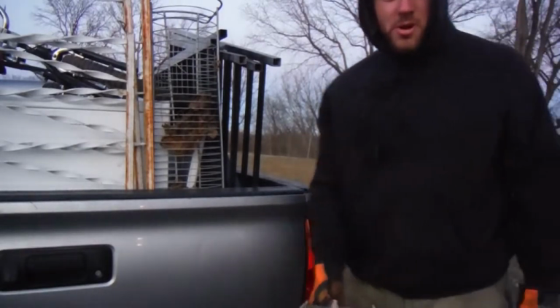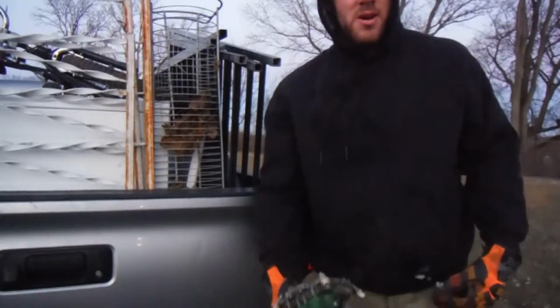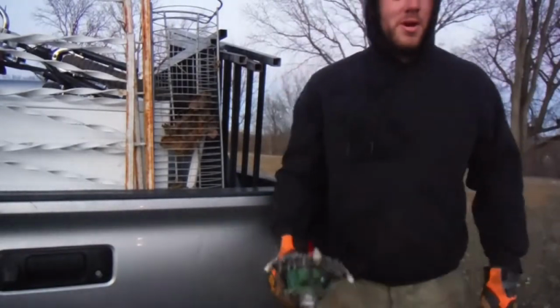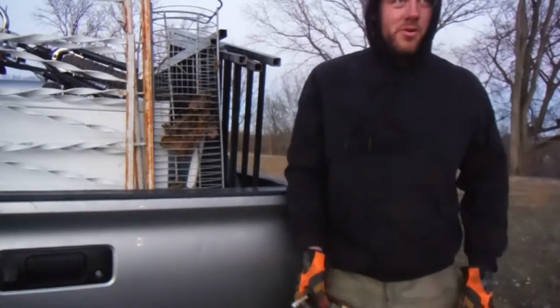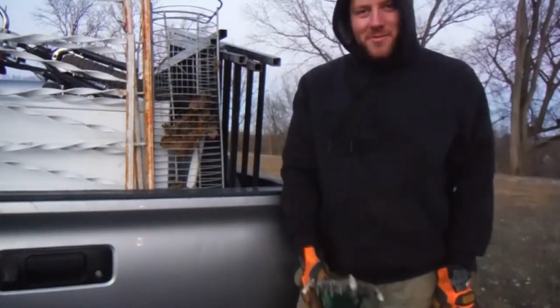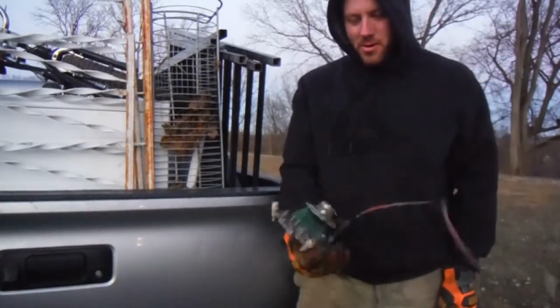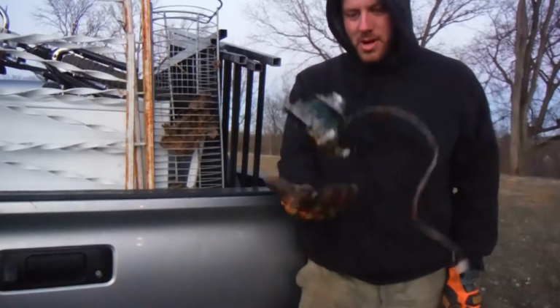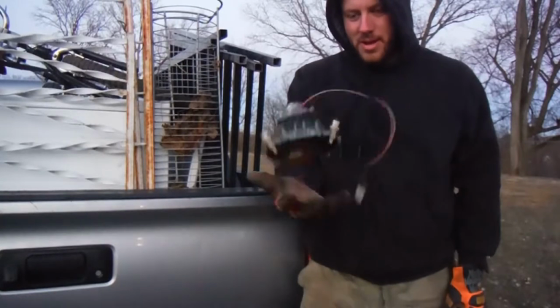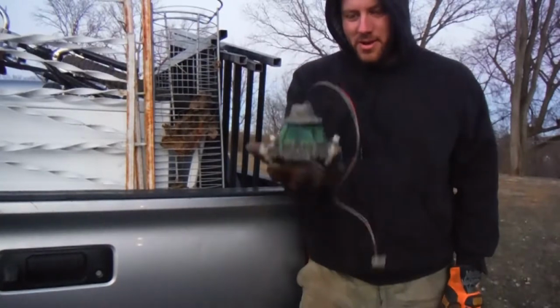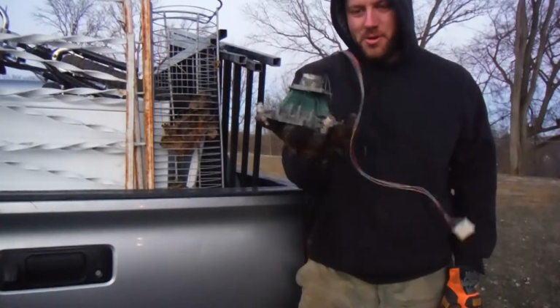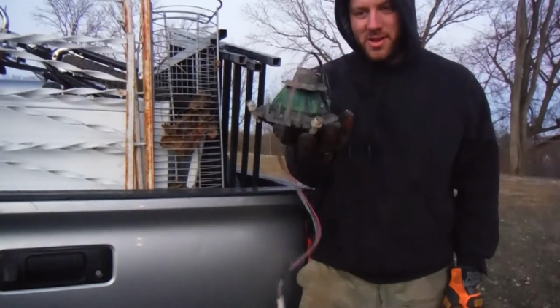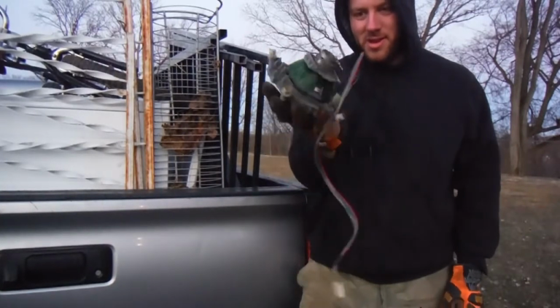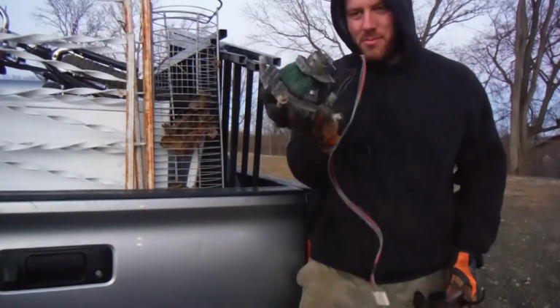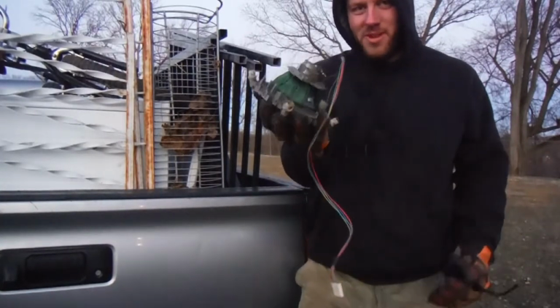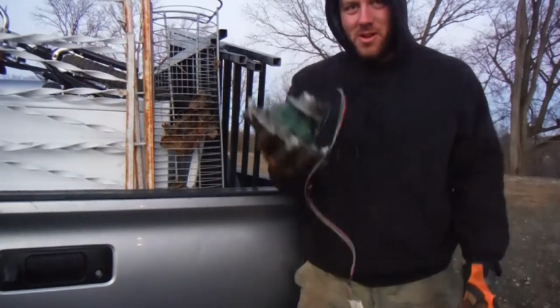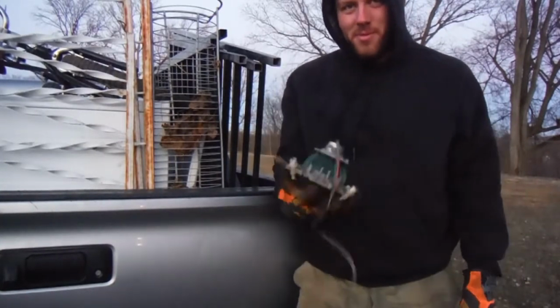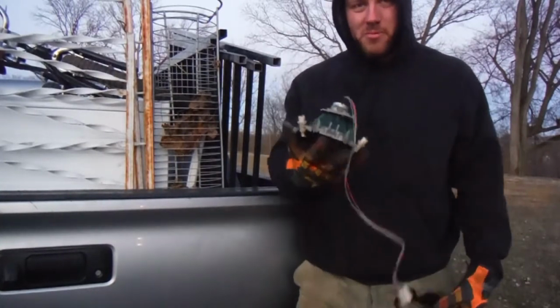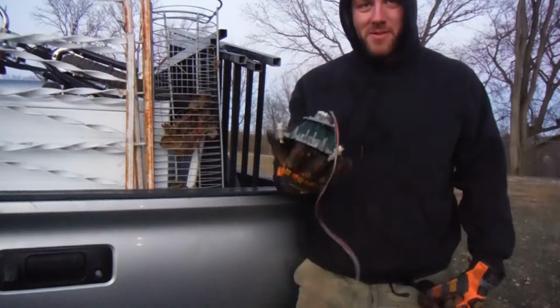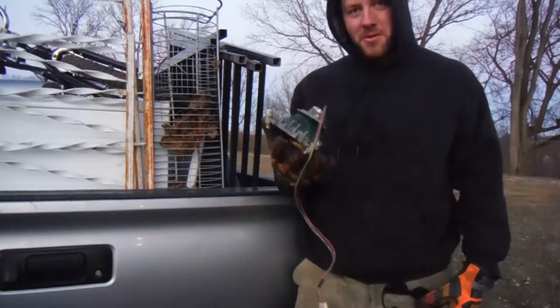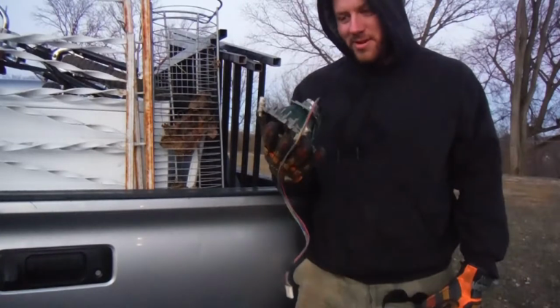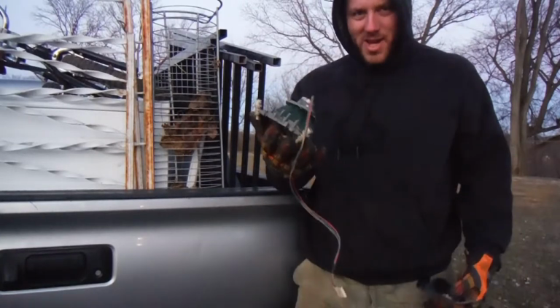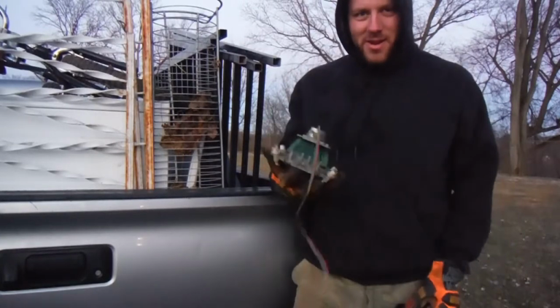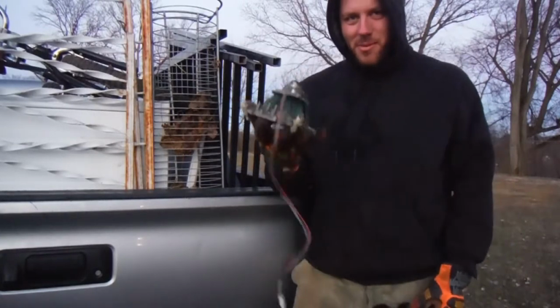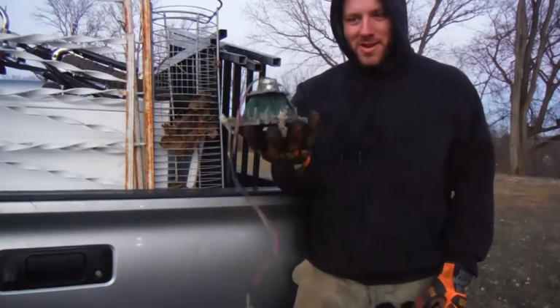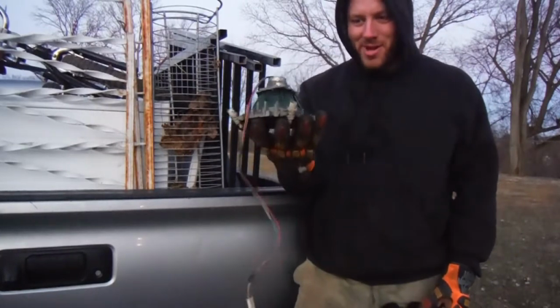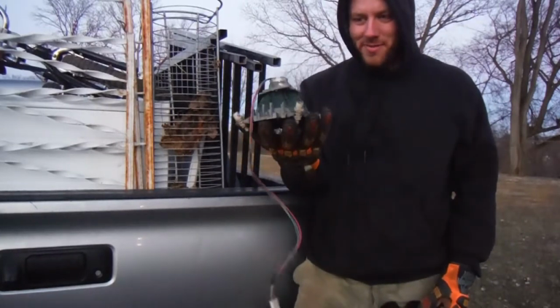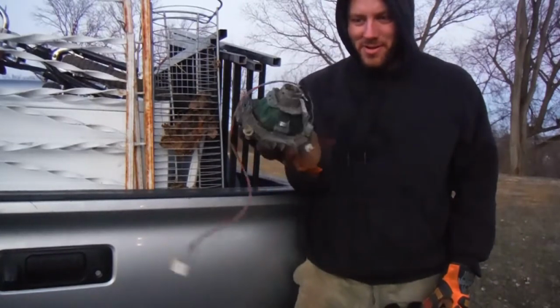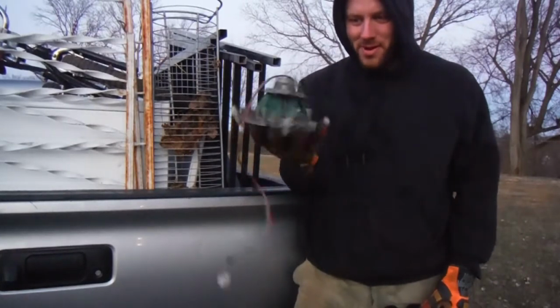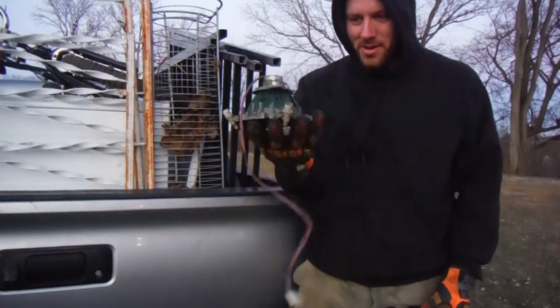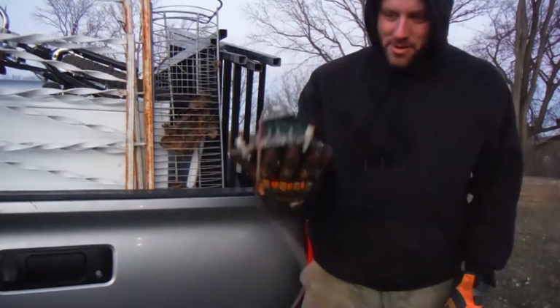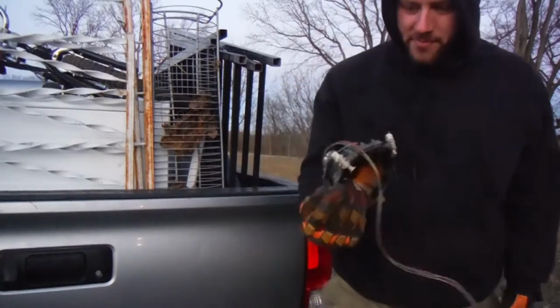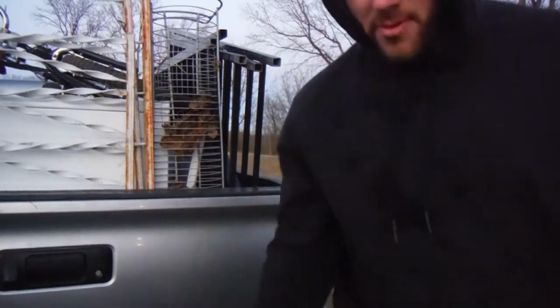I wanted to remake a video about how to take apart these things, mostly because the video I made before is painfully difficult to watch. Now I've got a tripod and I'm getting better at the video stuff, so we're going to take a look at what we got here.